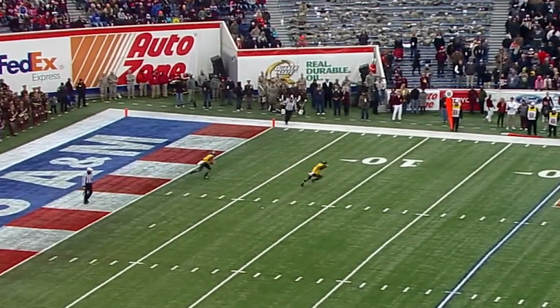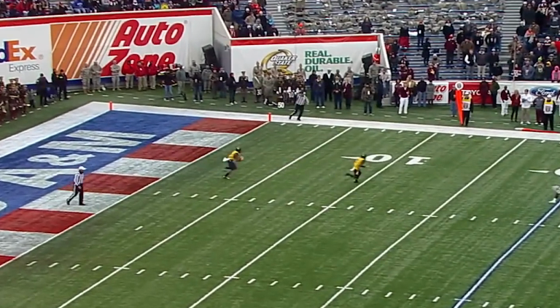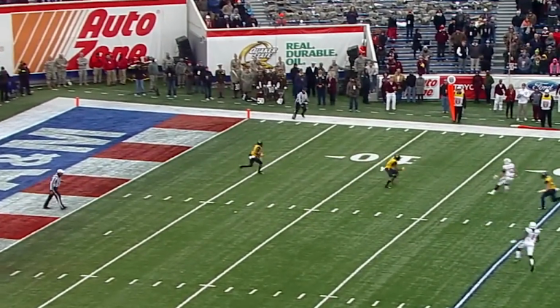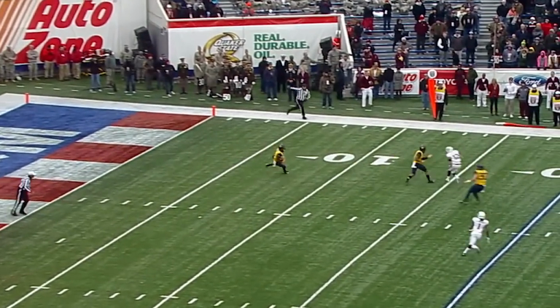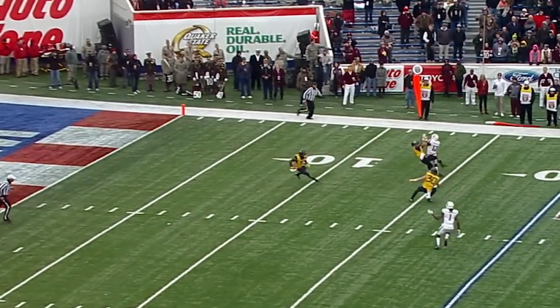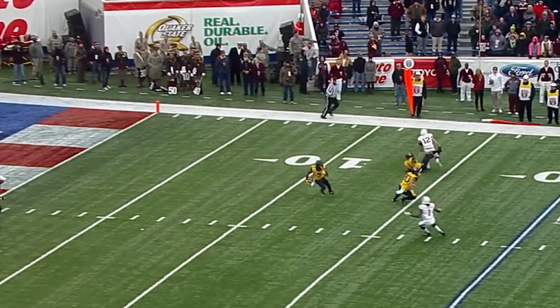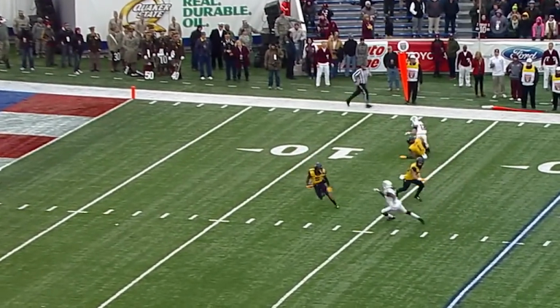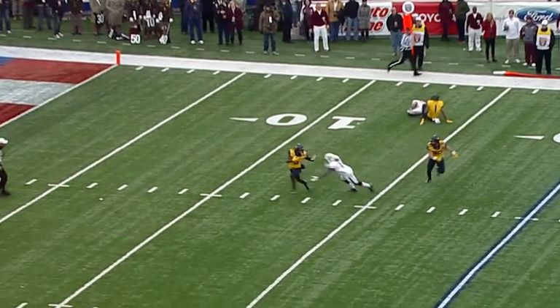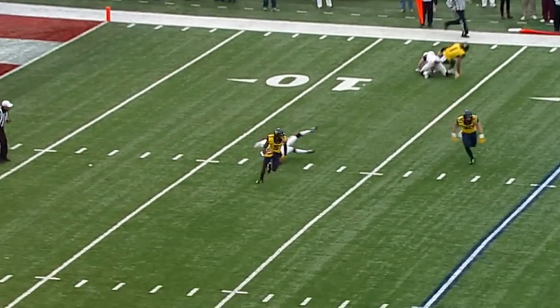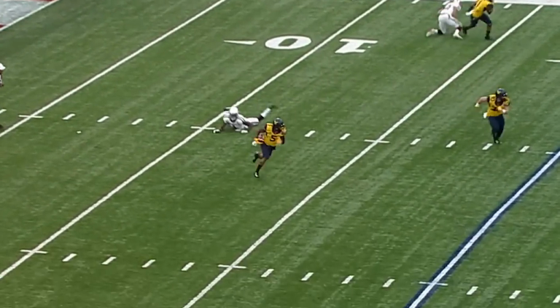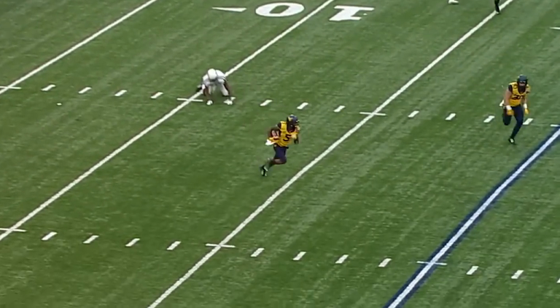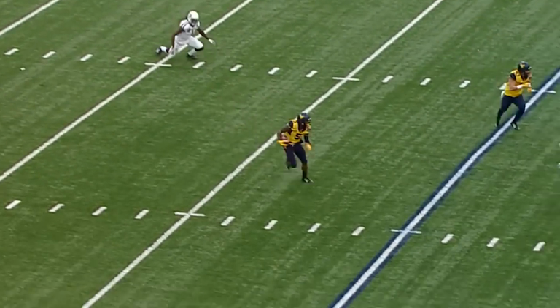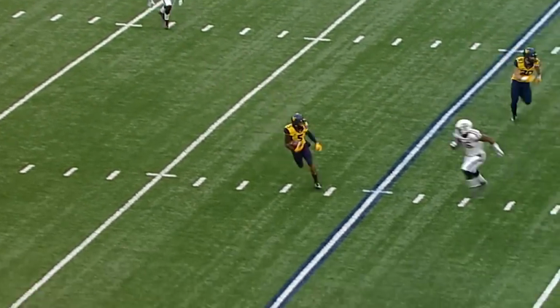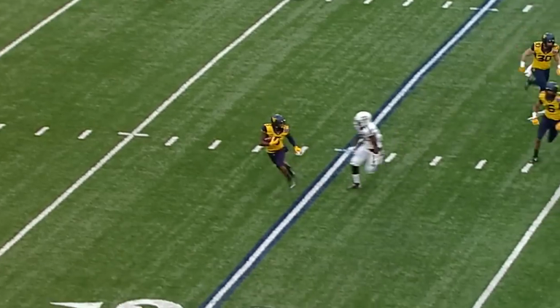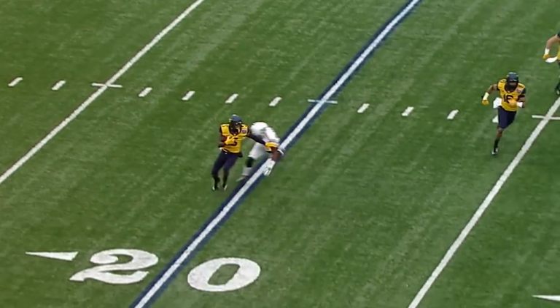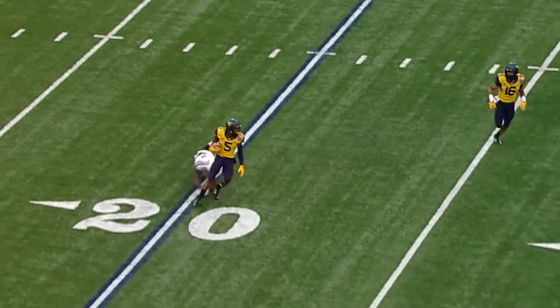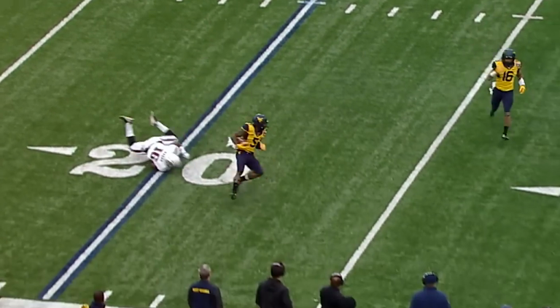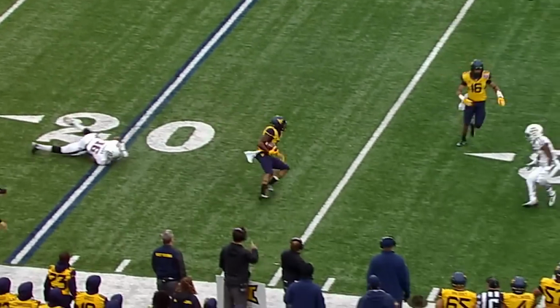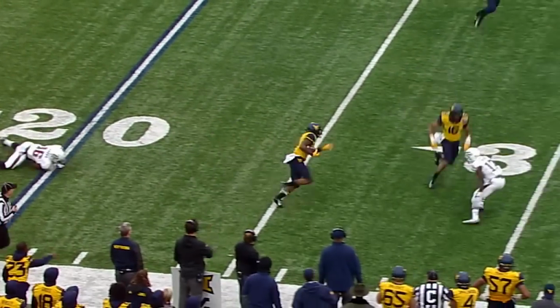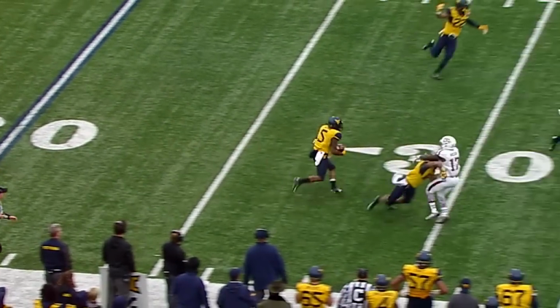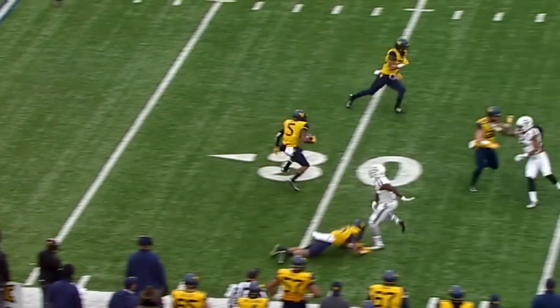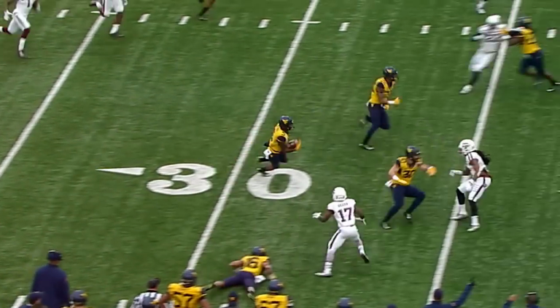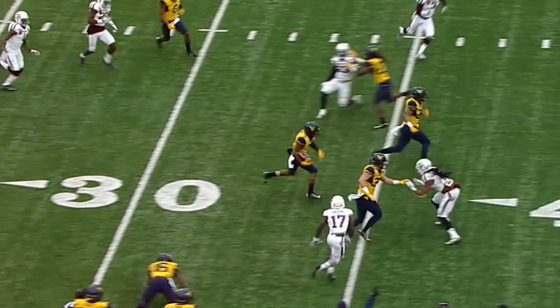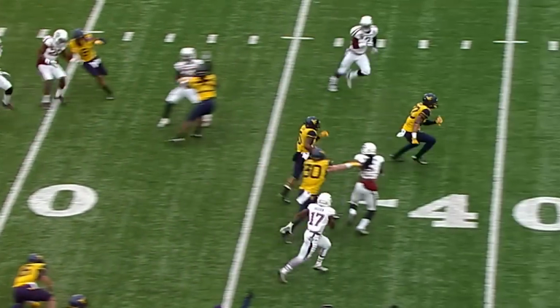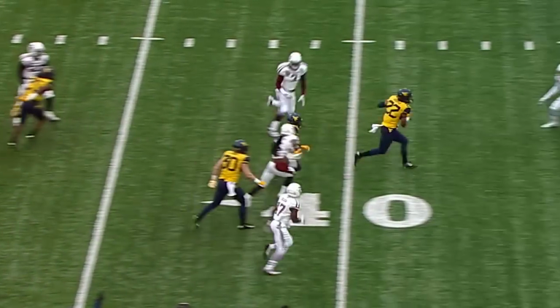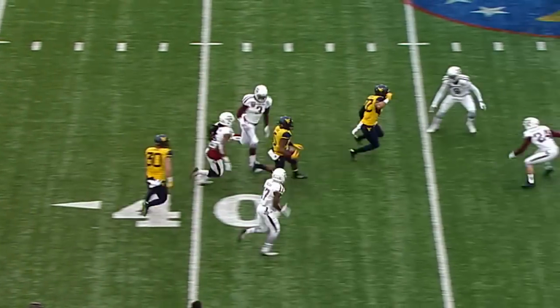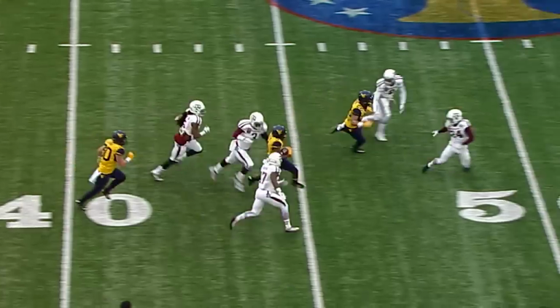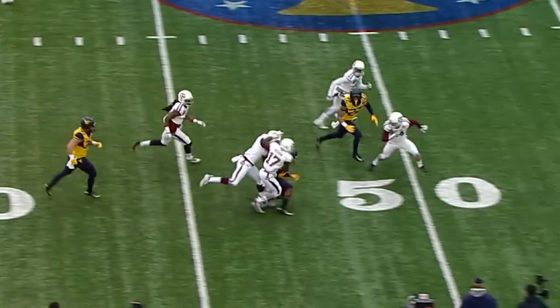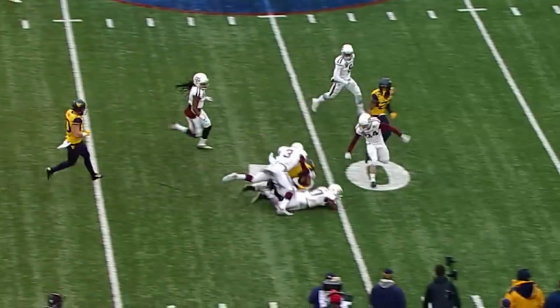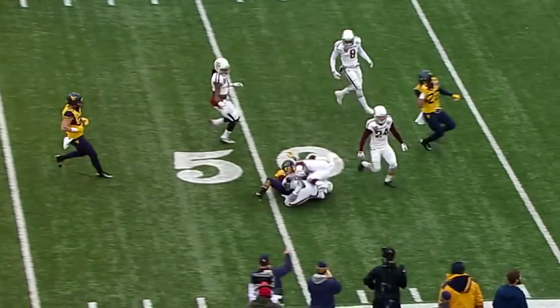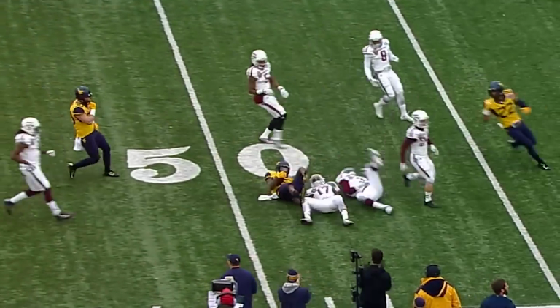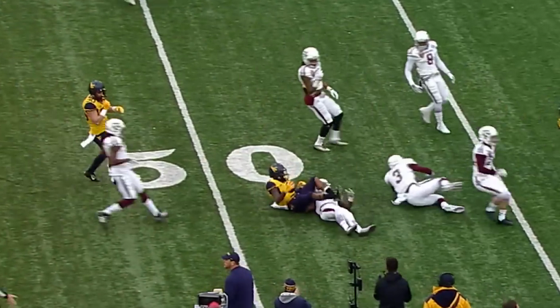Alford's going to bring it out from about a yard deep. Changes field, comes to the wide side, gets across the 20, now cuts it back — 30, 35, 40, 45 — and gets it to midfield.